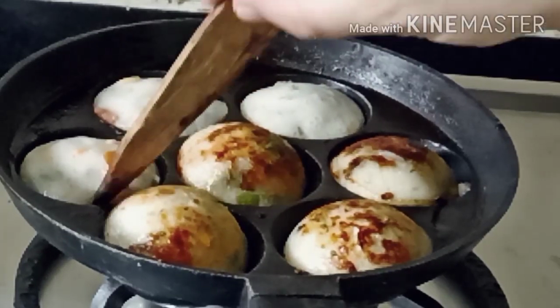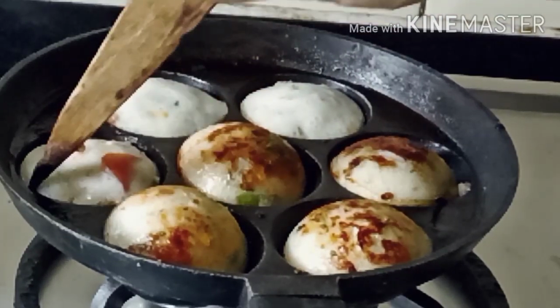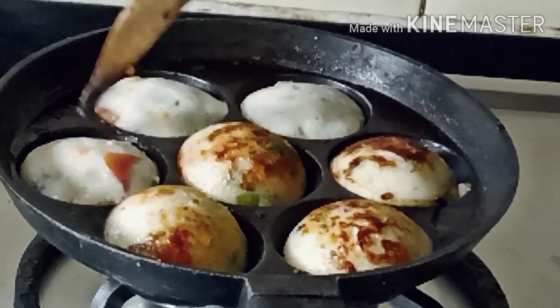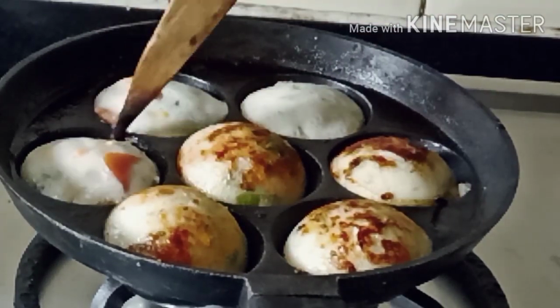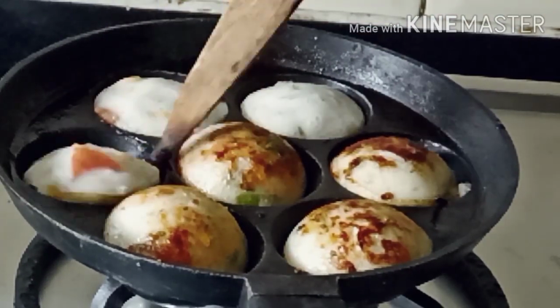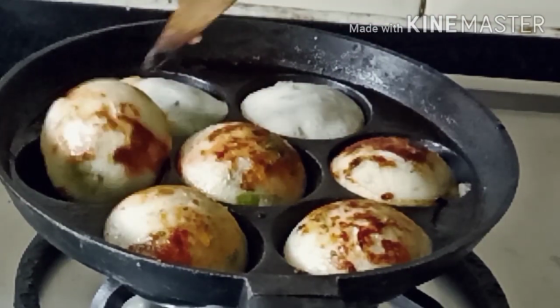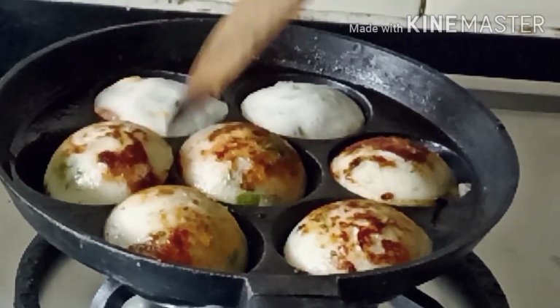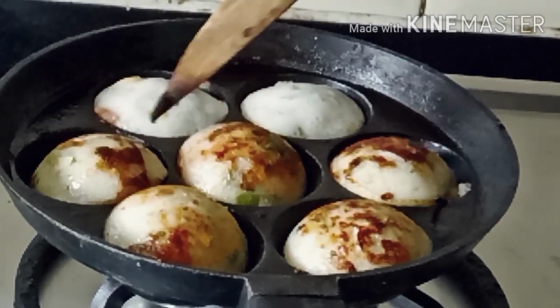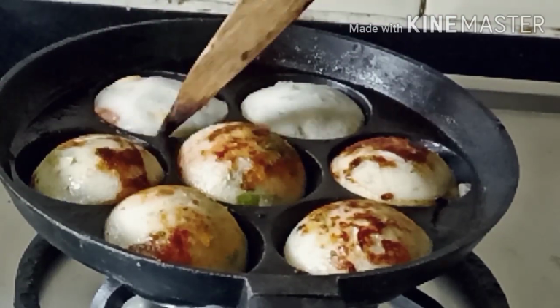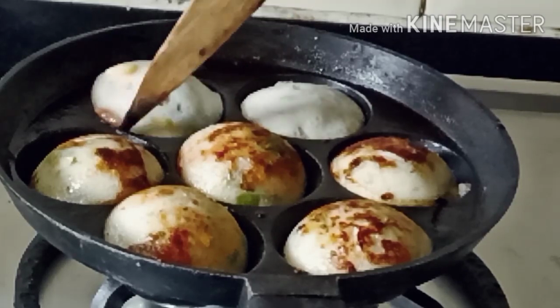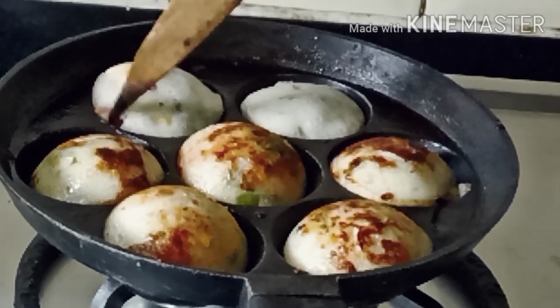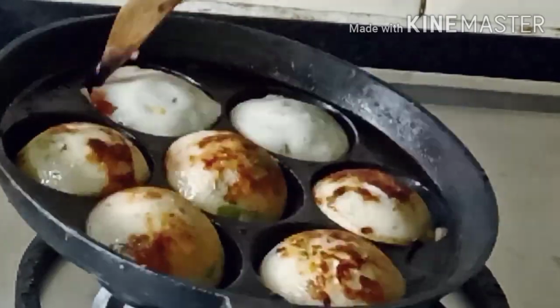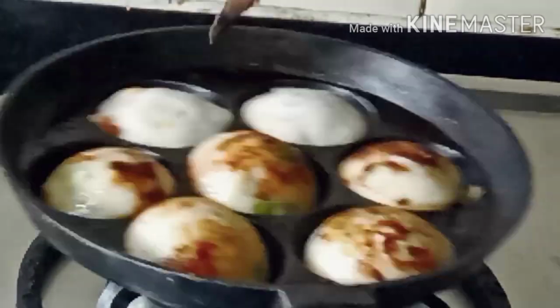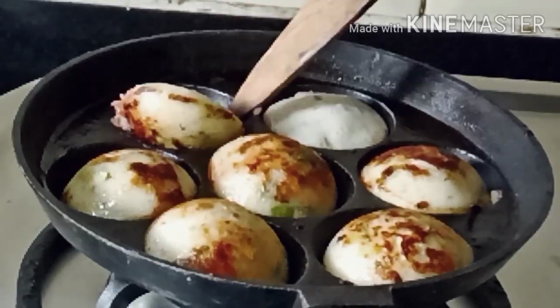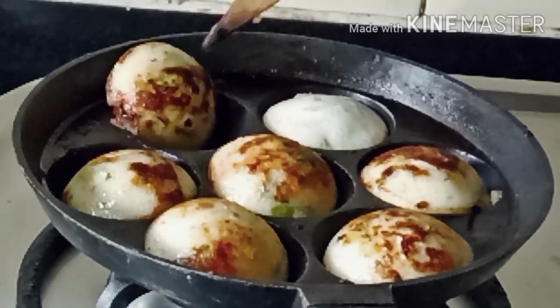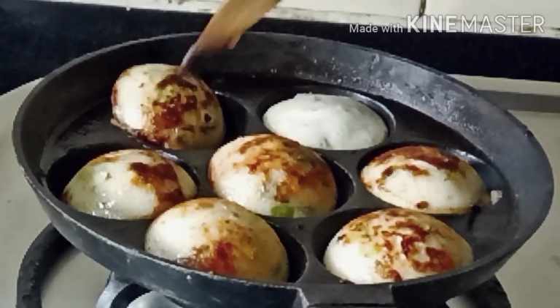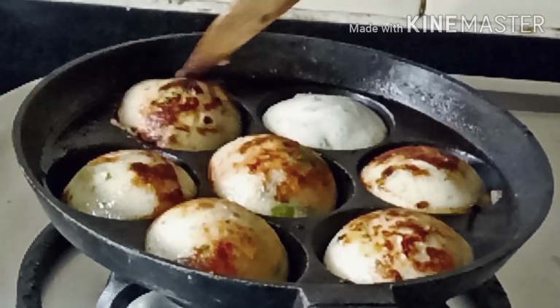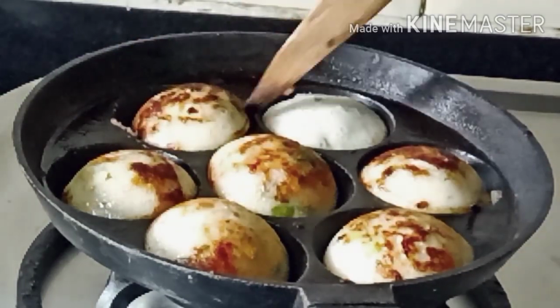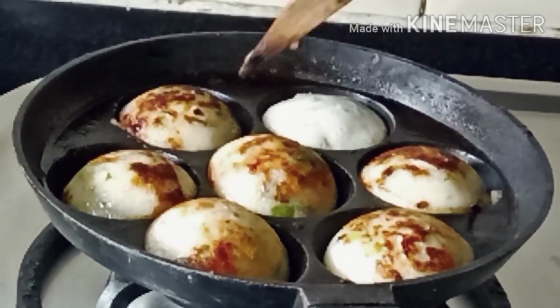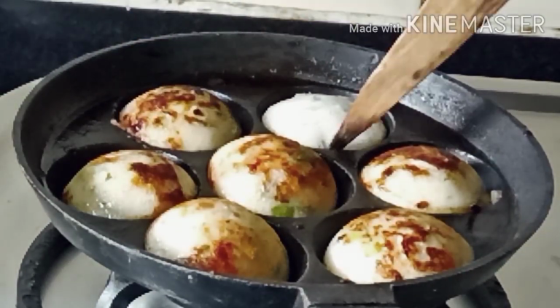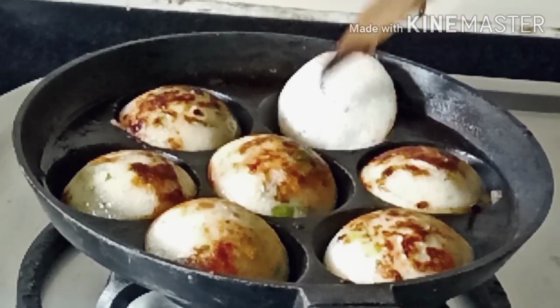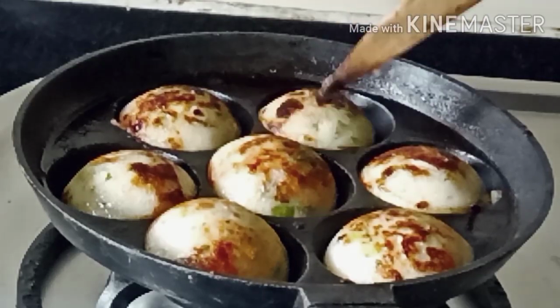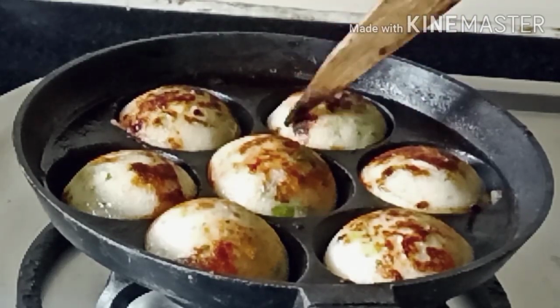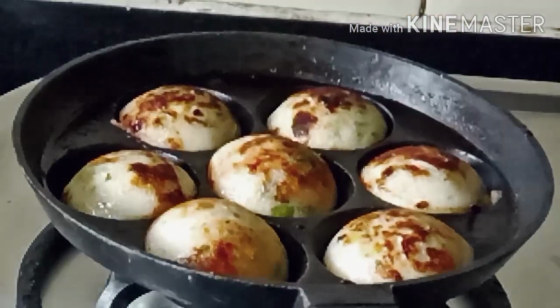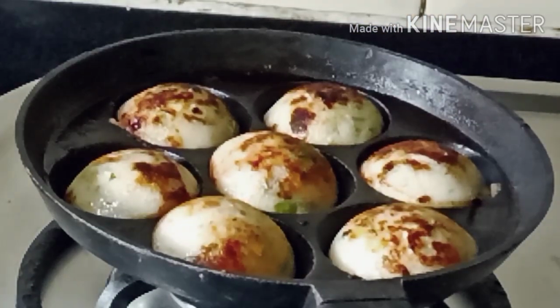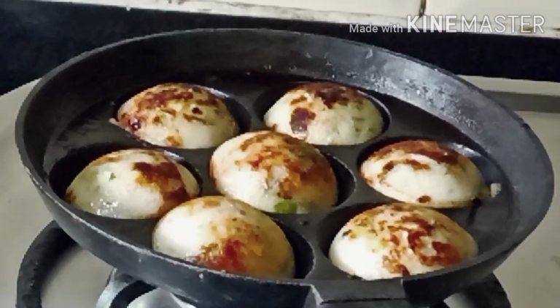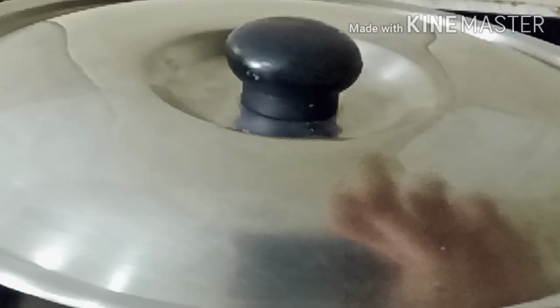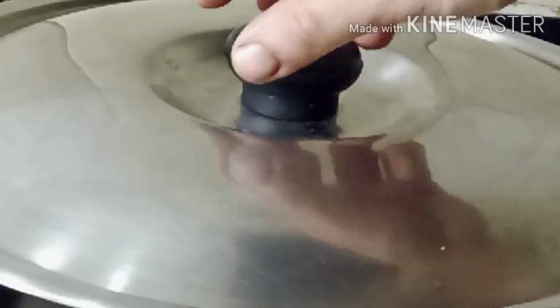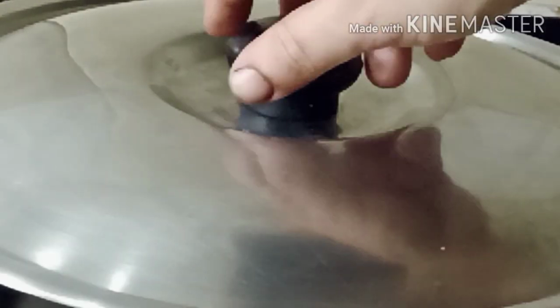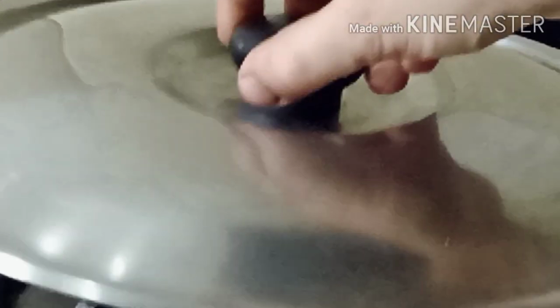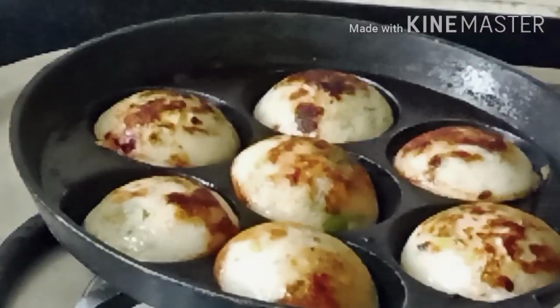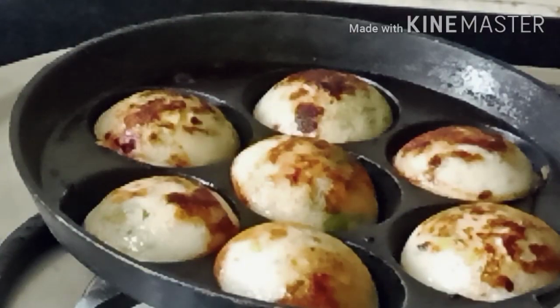If you like the recipe, don't forget to like and share. And if you are new to the channel, please subscribe and press the bell icon. See you next time with an interesting video. Till then, bye-bye and take care.